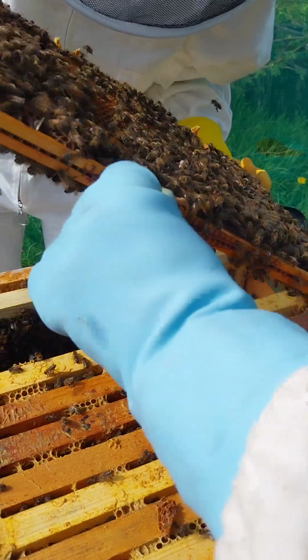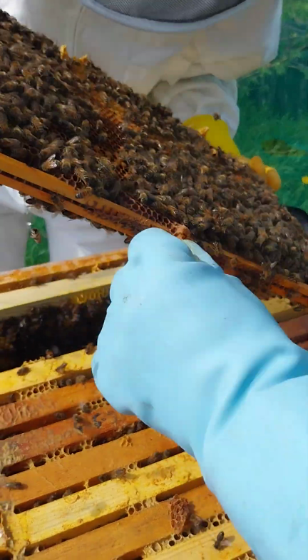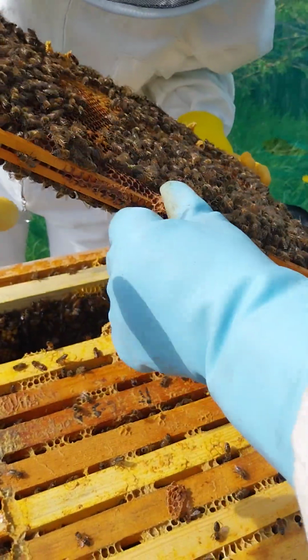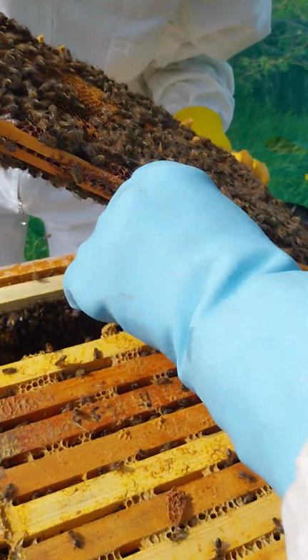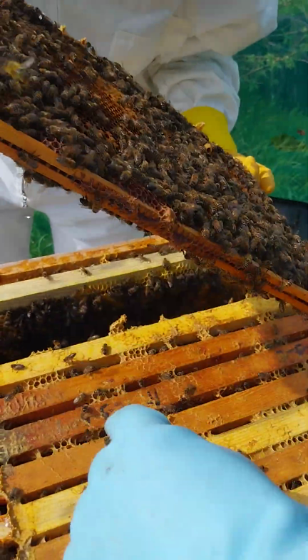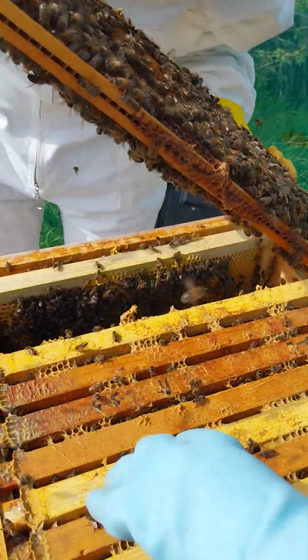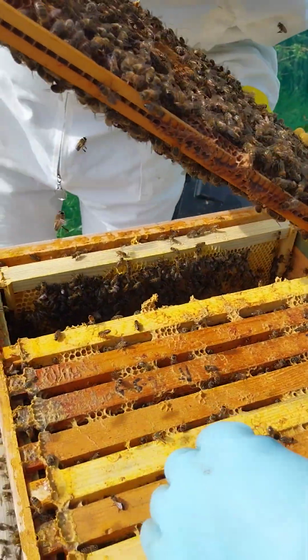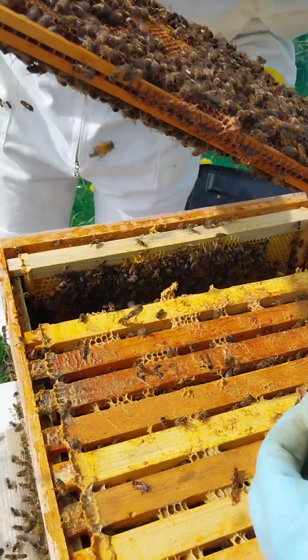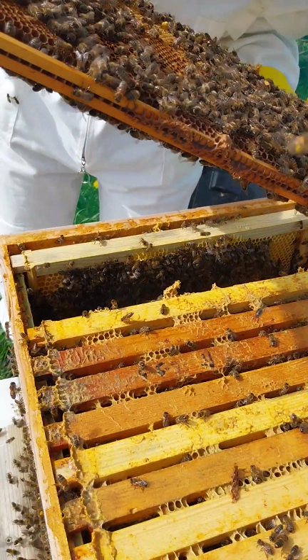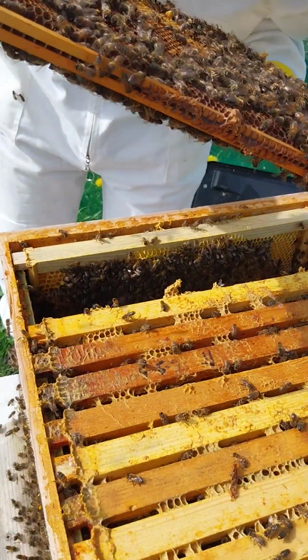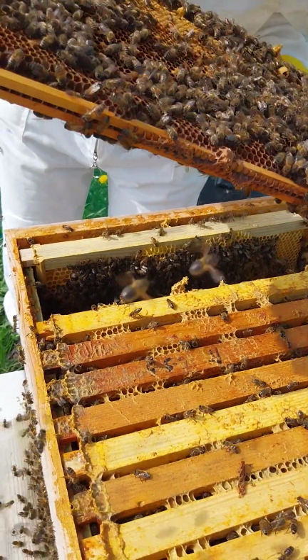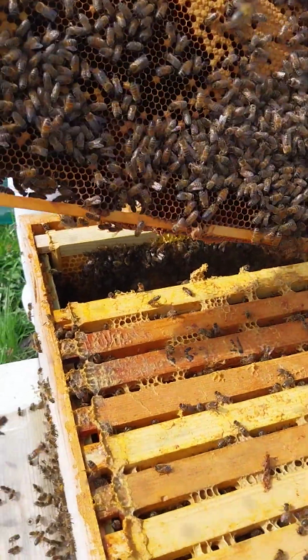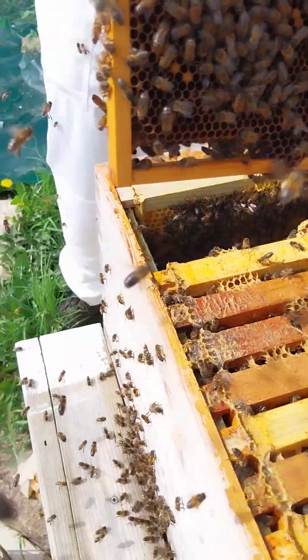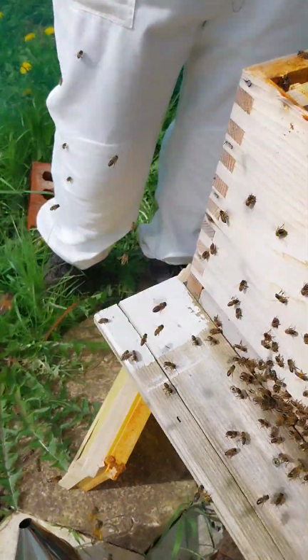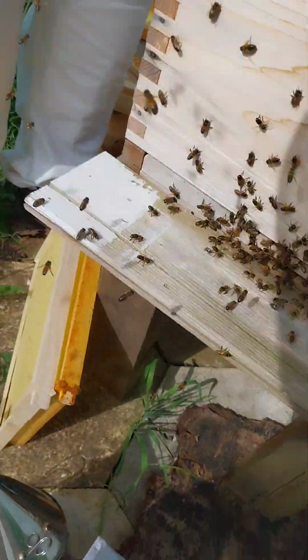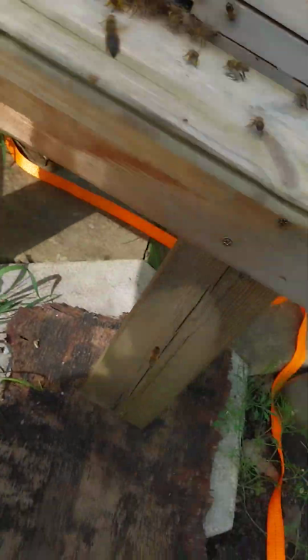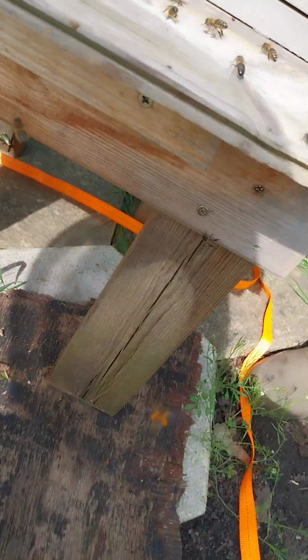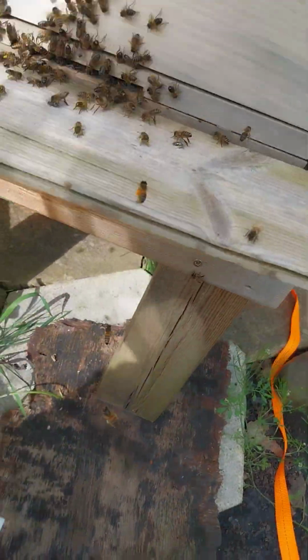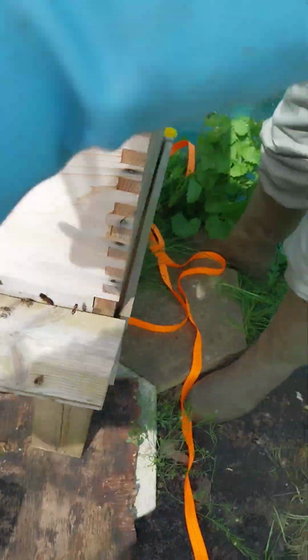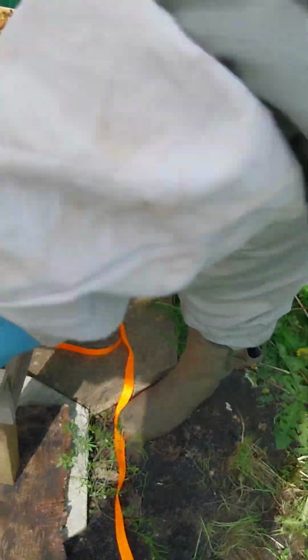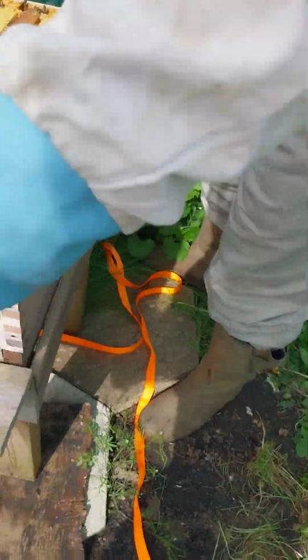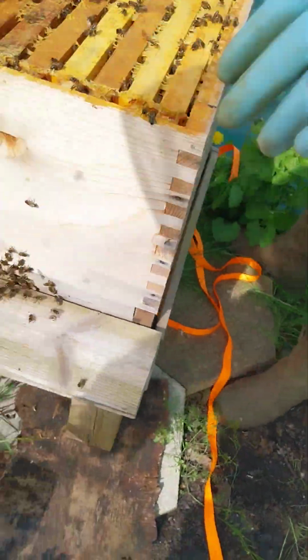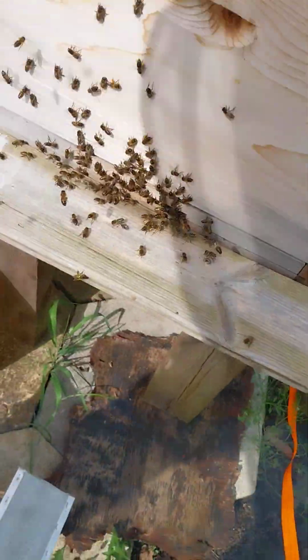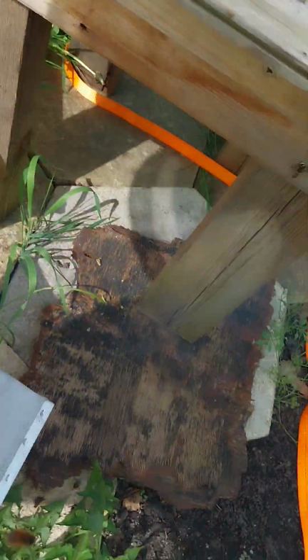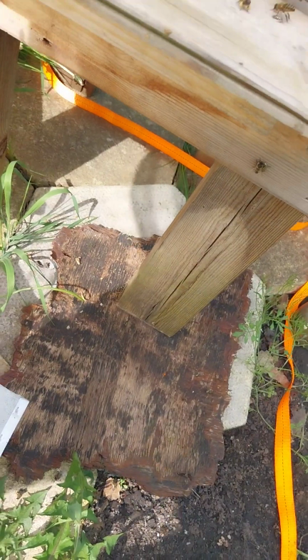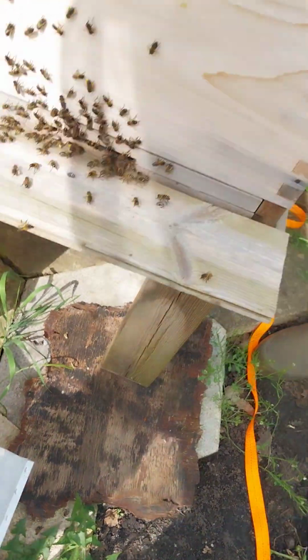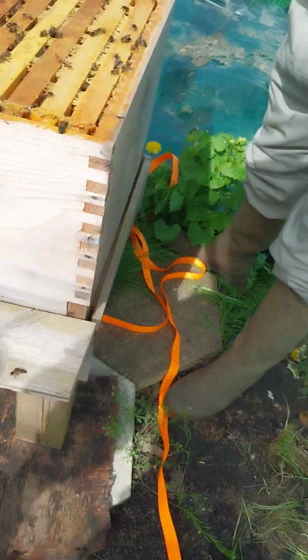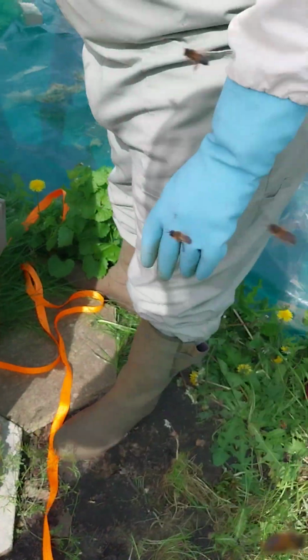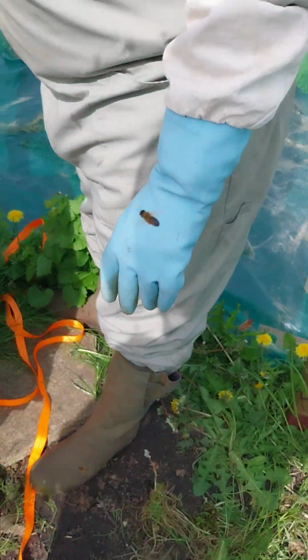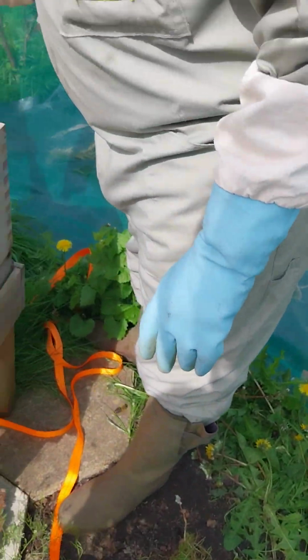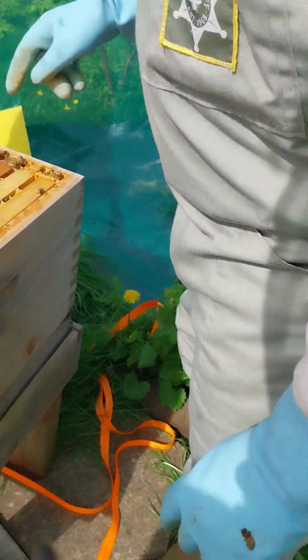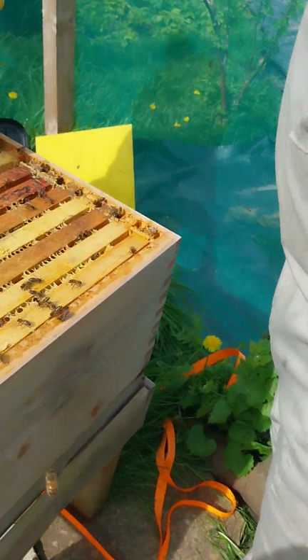Does the darker comb mean it's older? It's old, yeah. That's from you then - use your books. I think there were three from me - they look the same colour, don't they.